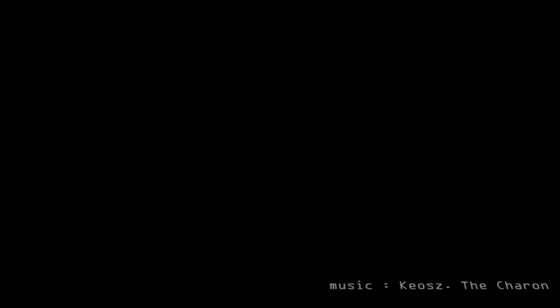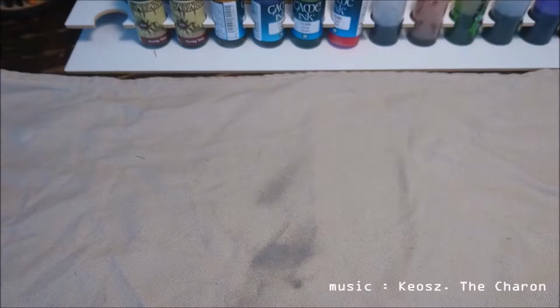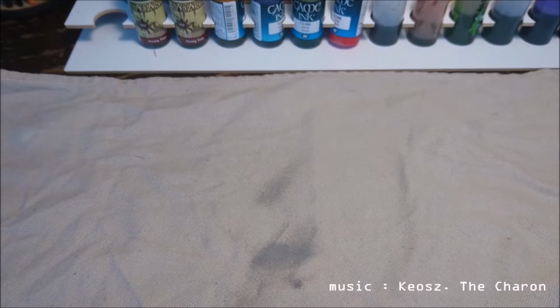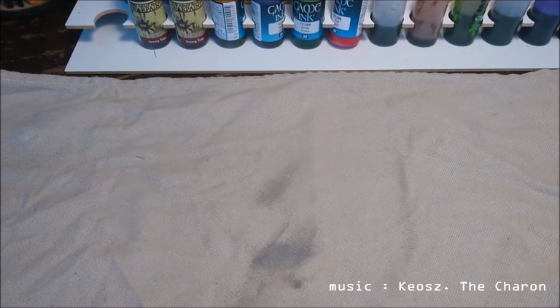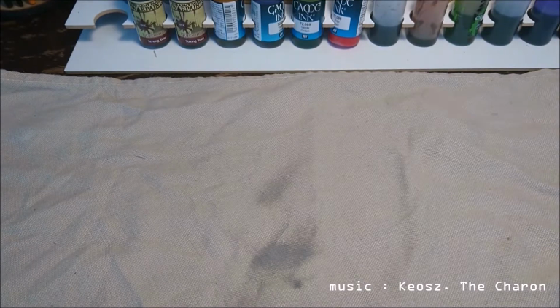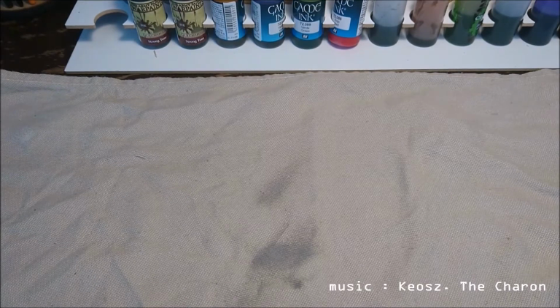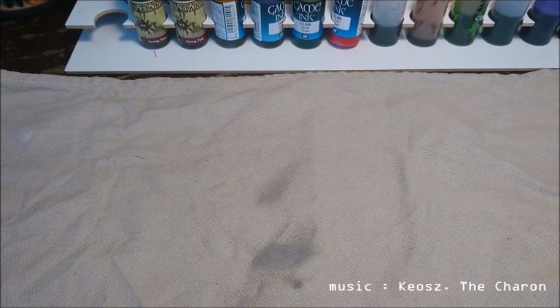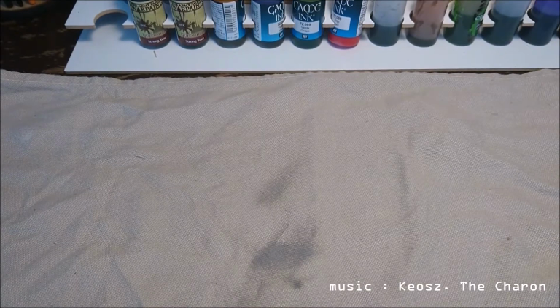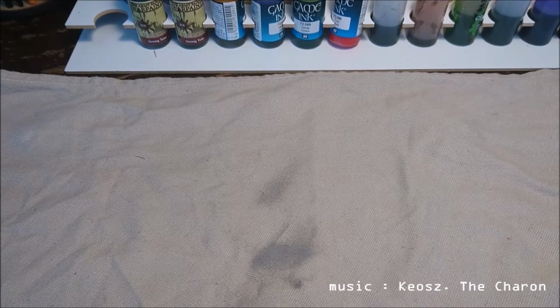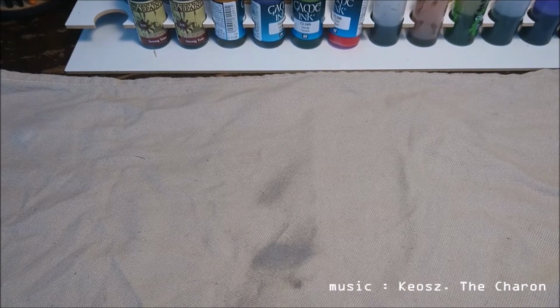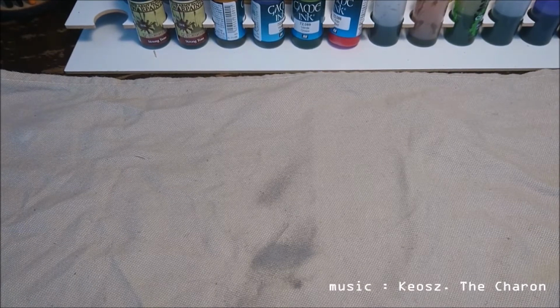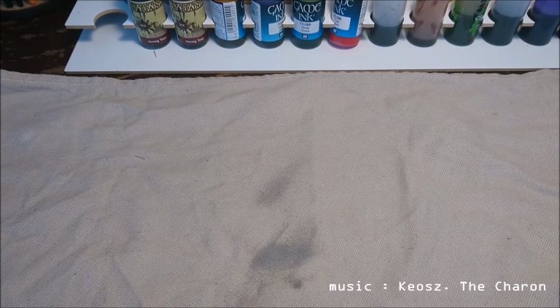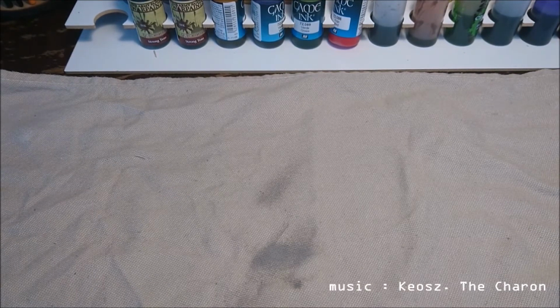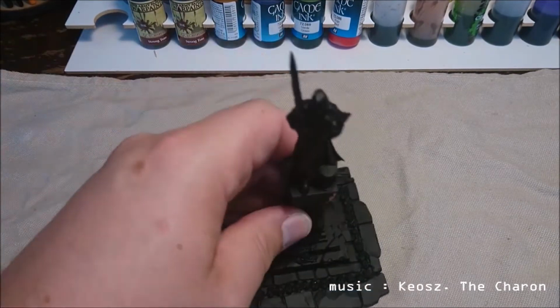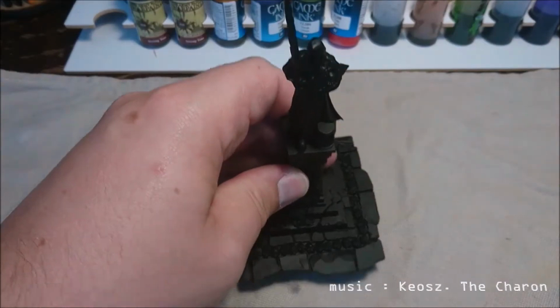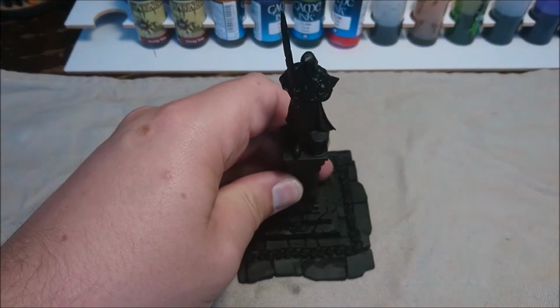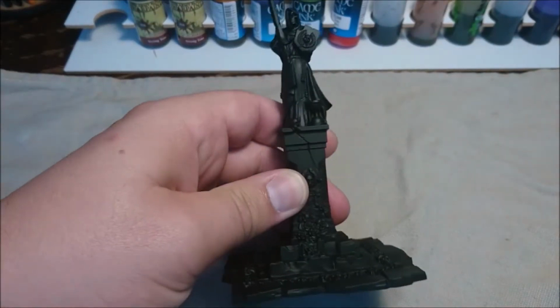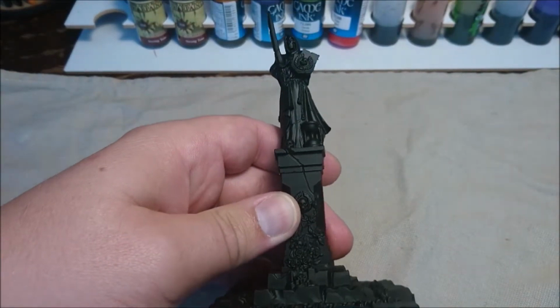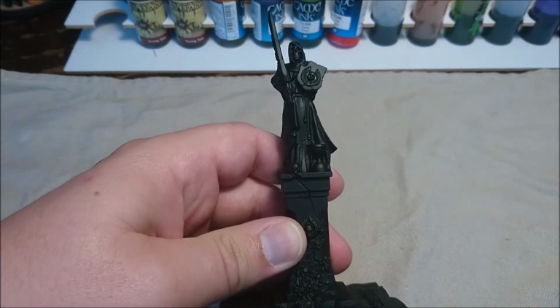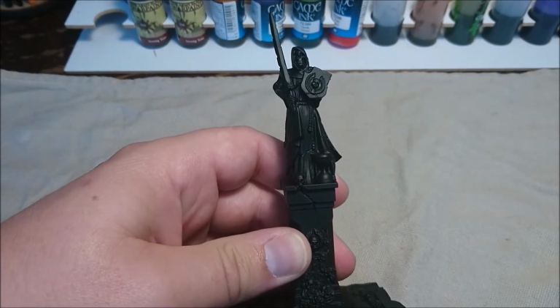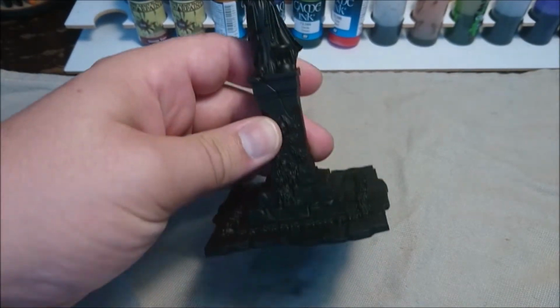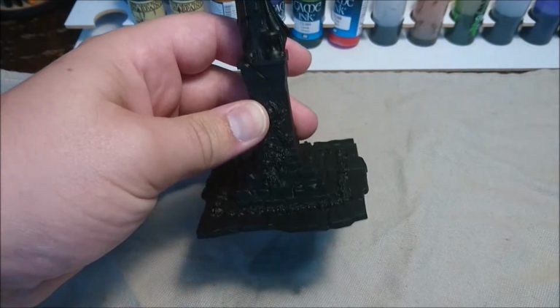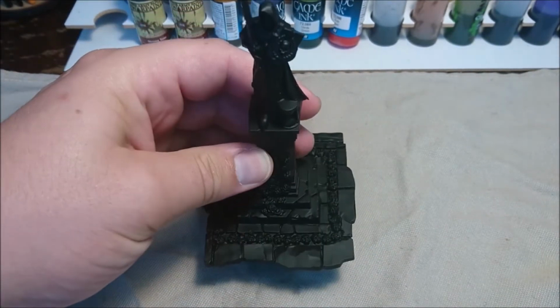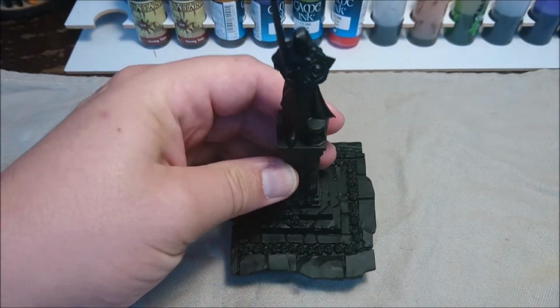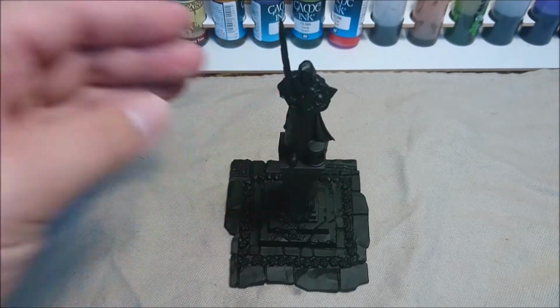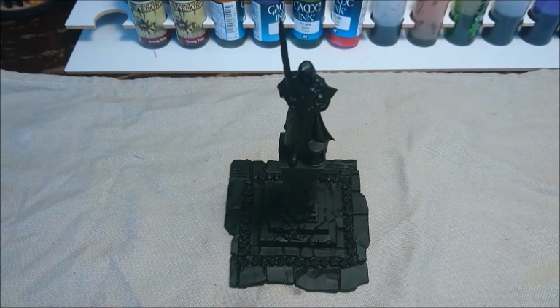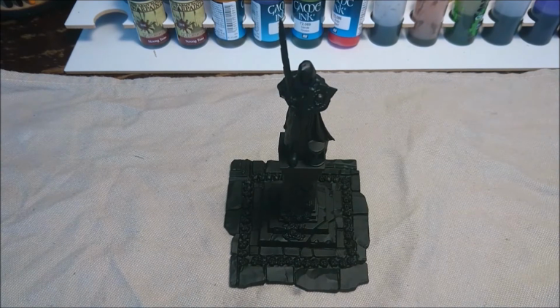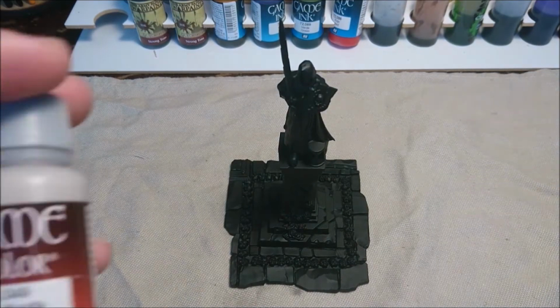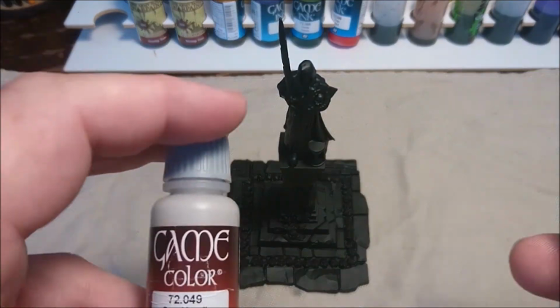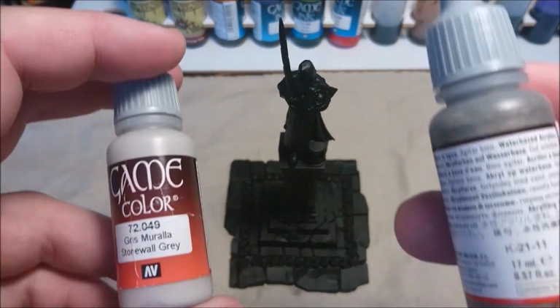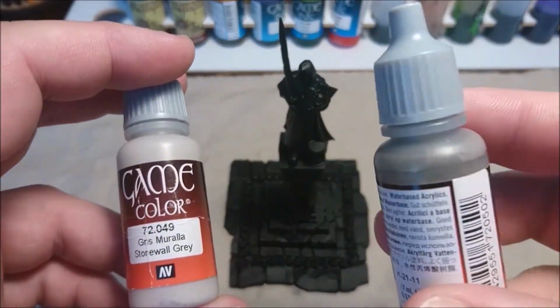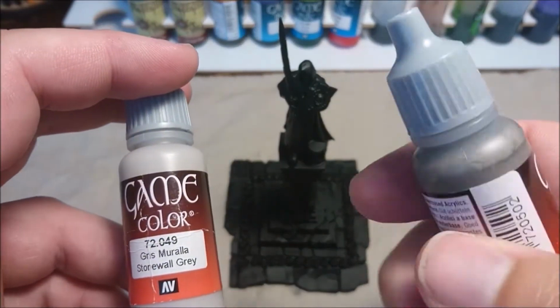Hello, everyone! It's Michael here from MTG and More, and welcome to part three of the Mausoleum series. This time we are going to look at the statue.